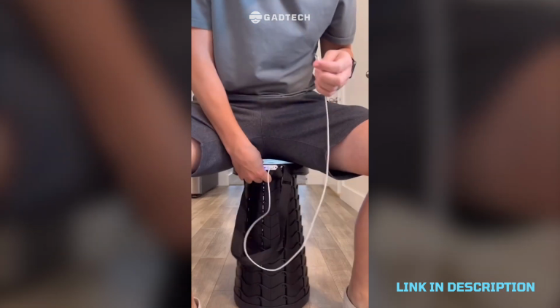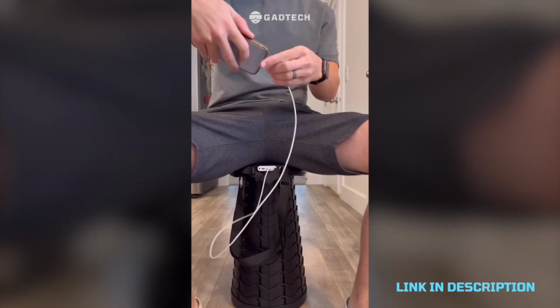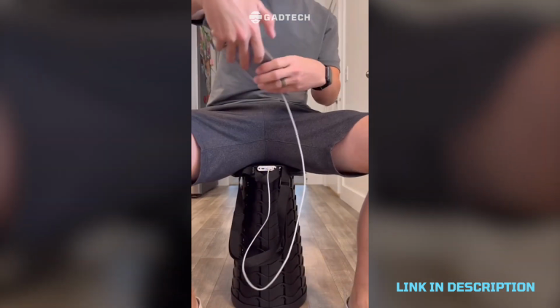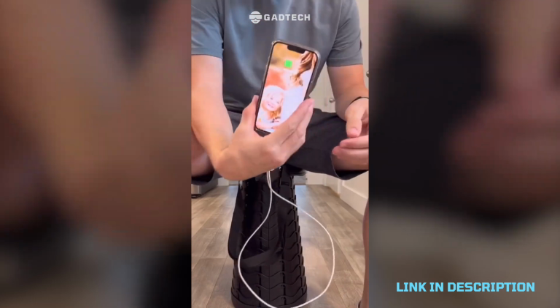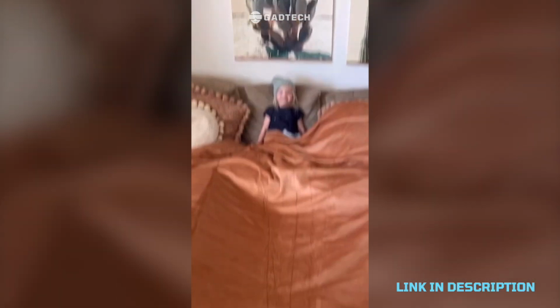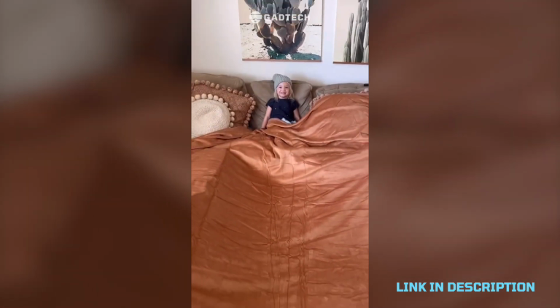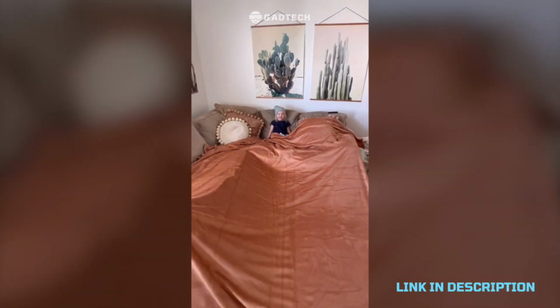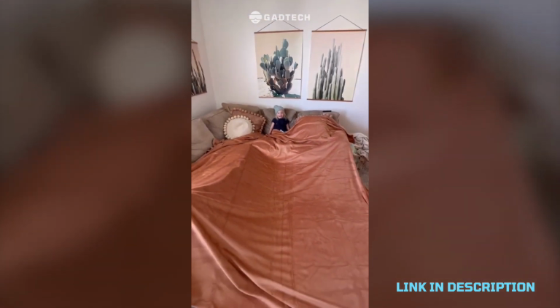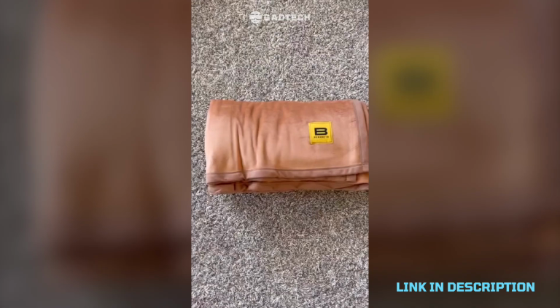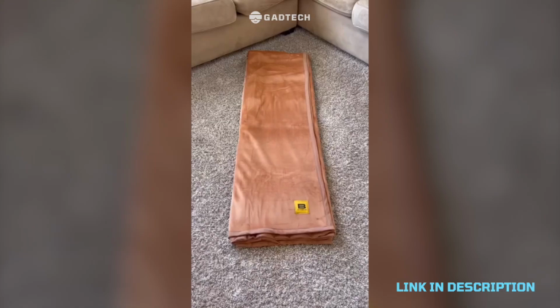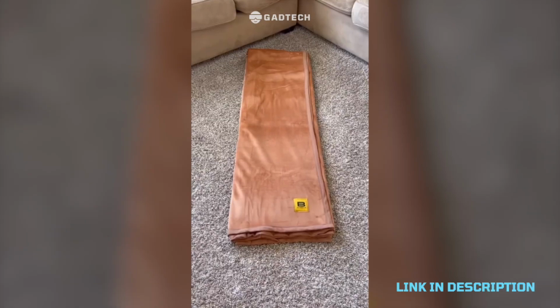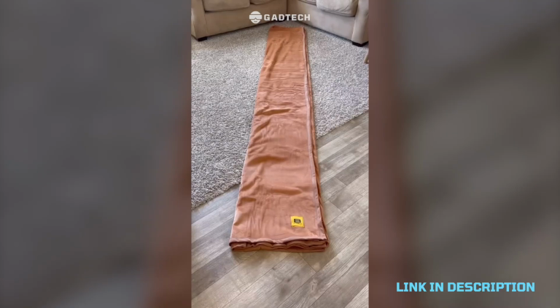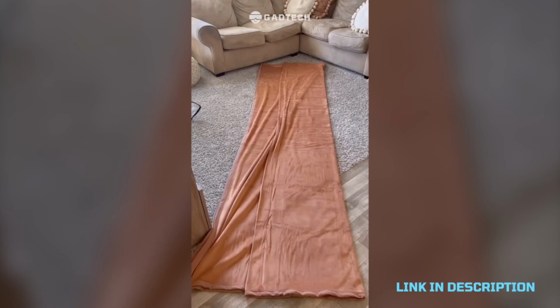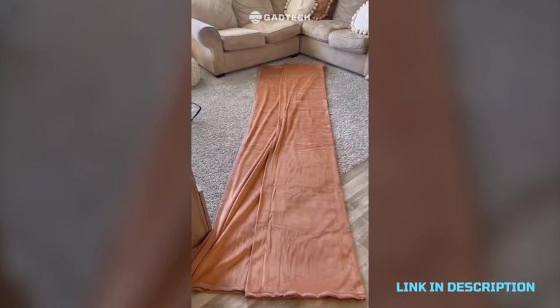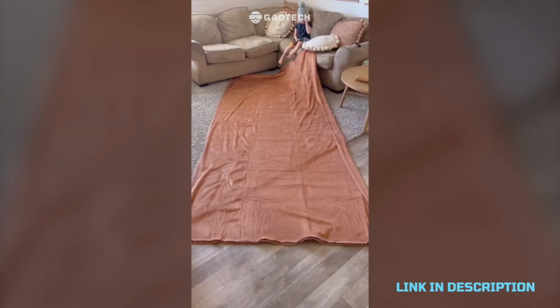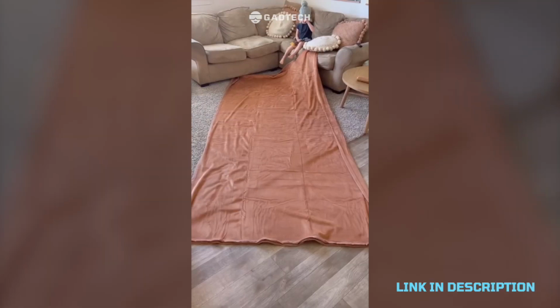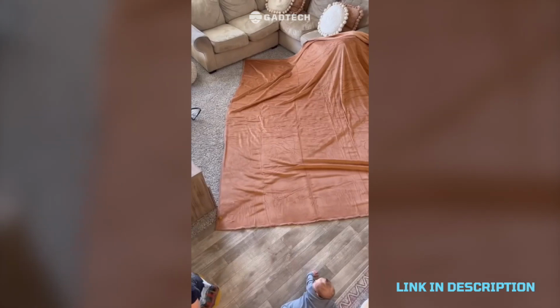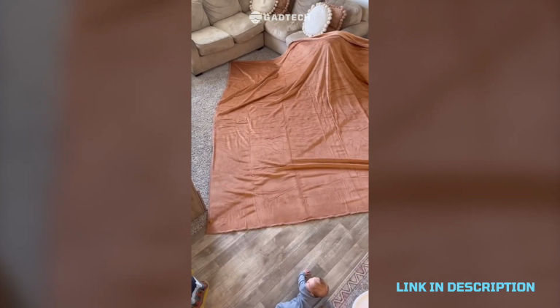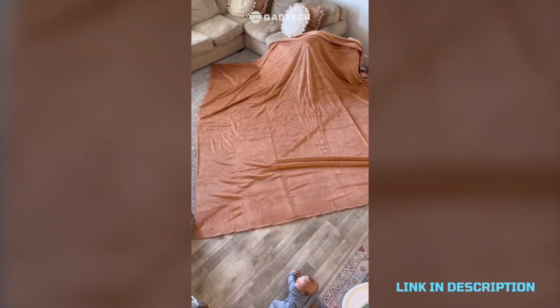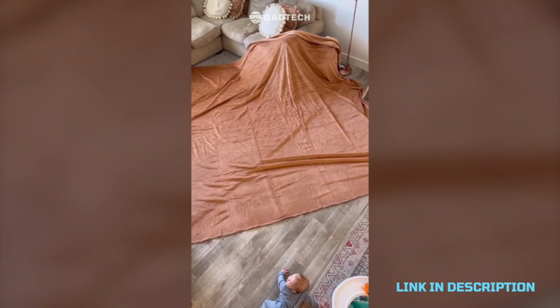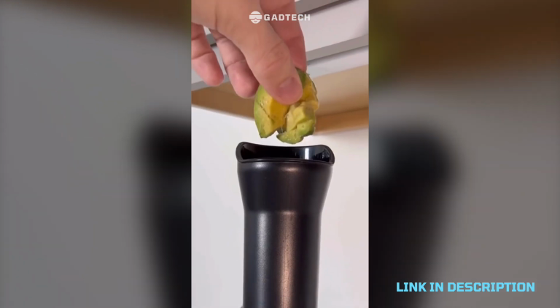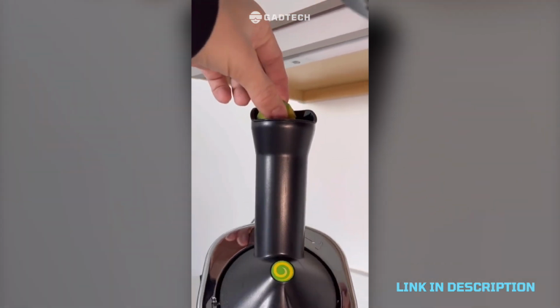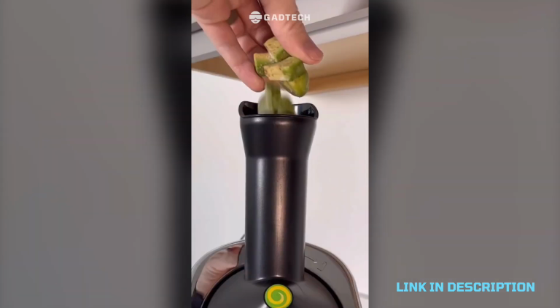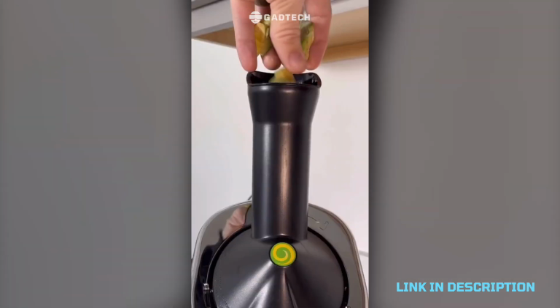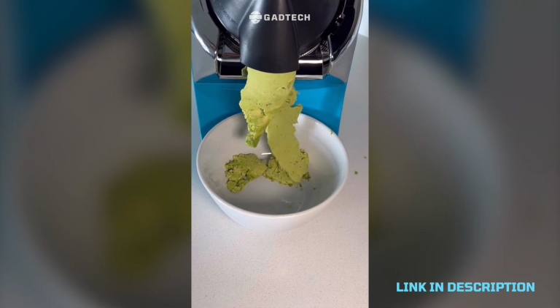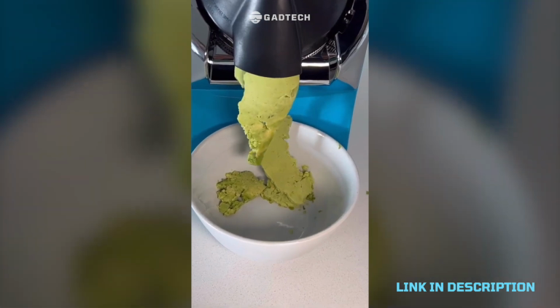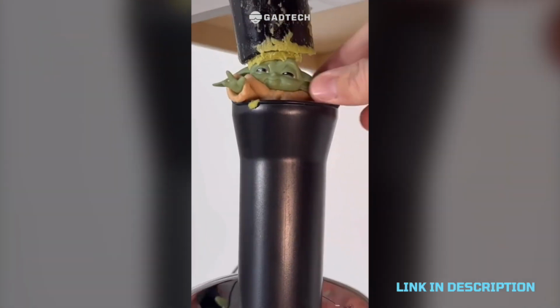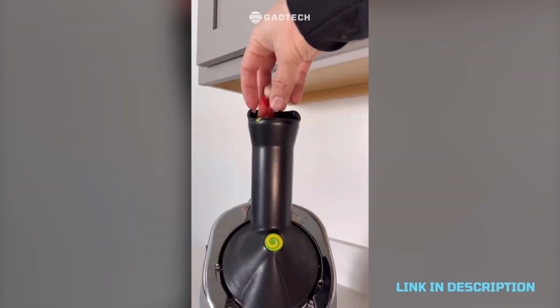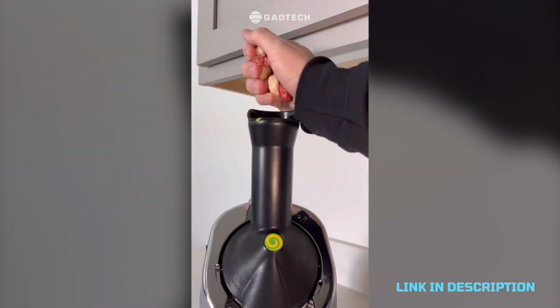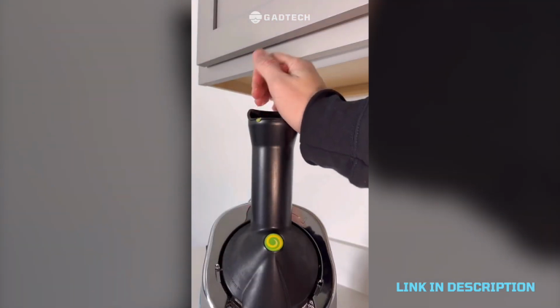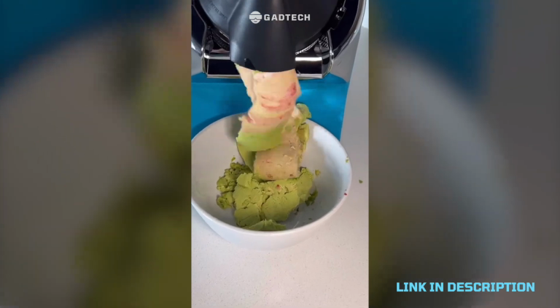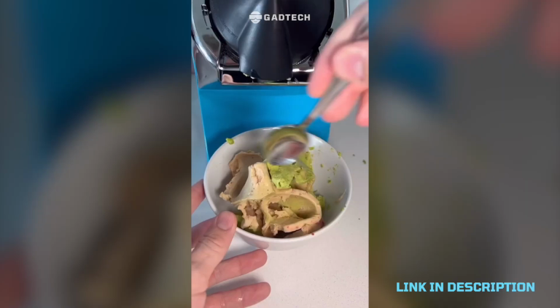The biggest blanket I own and the biggest blanket I've ever seen — it's soft, heavy, stretchy, and bigger than my entire living room. Ice cream maker that makes ice cream out of just frozen fruit: just put the fruit in and then it comes out smooth and creamy. Whoa.